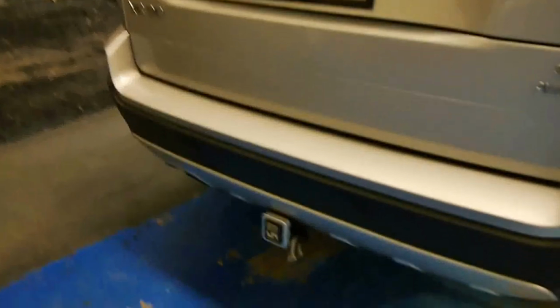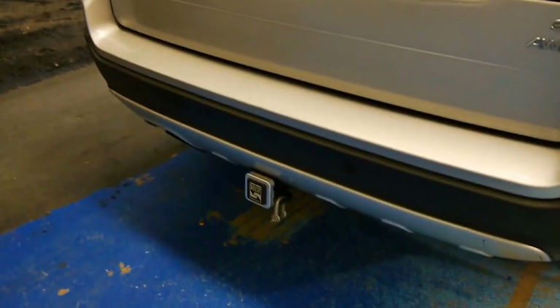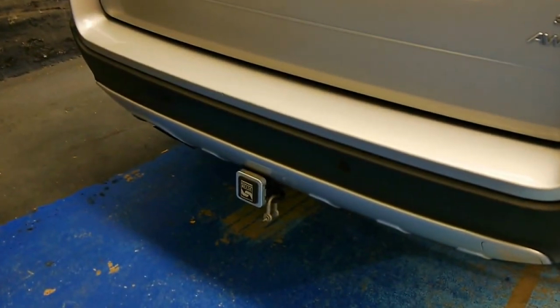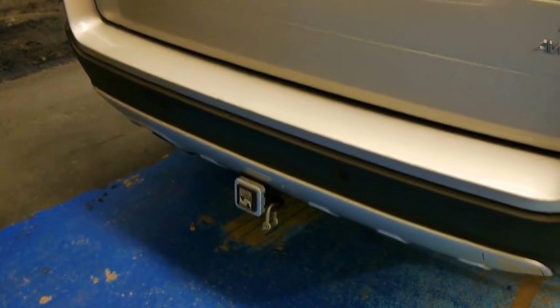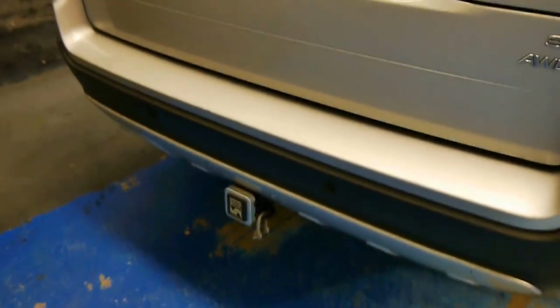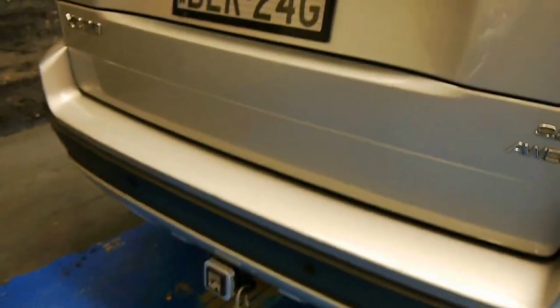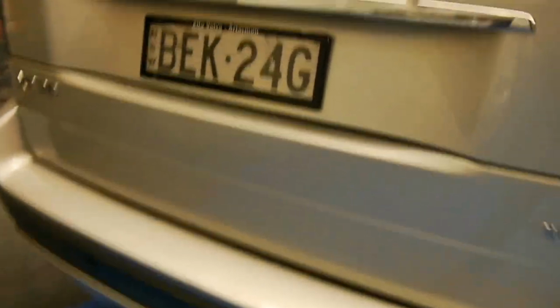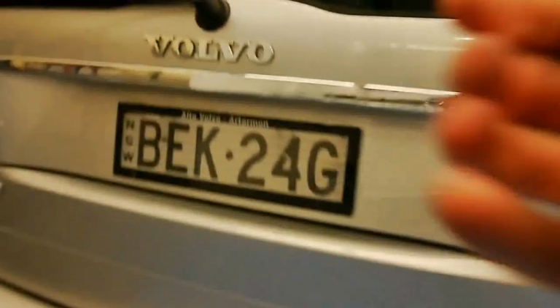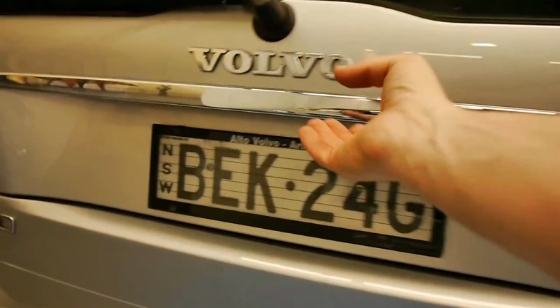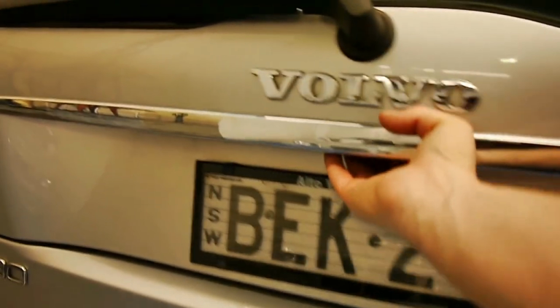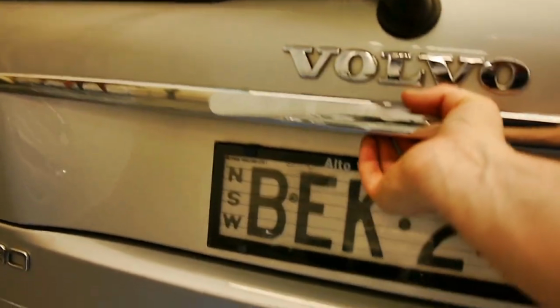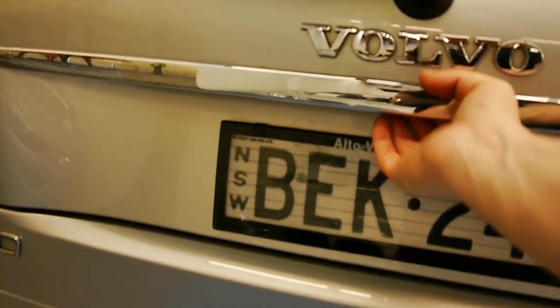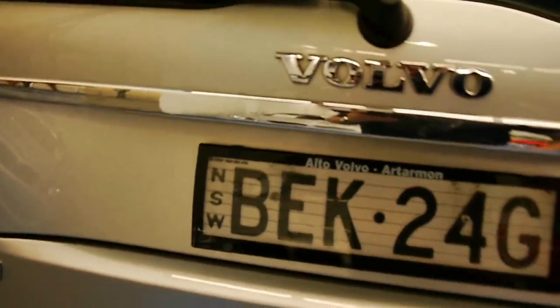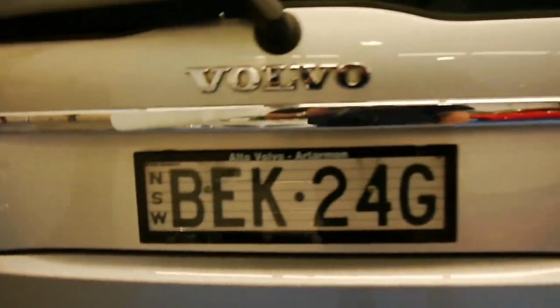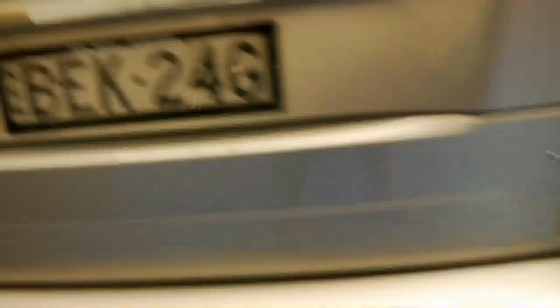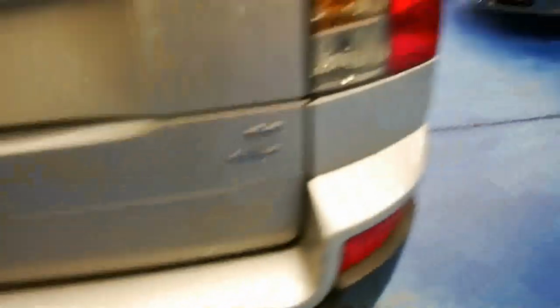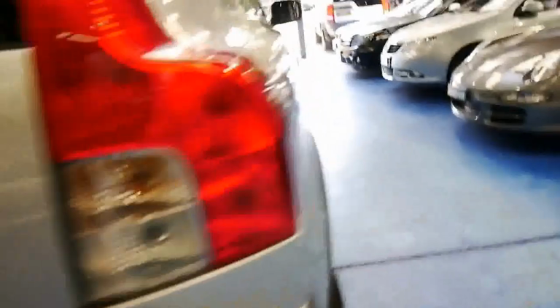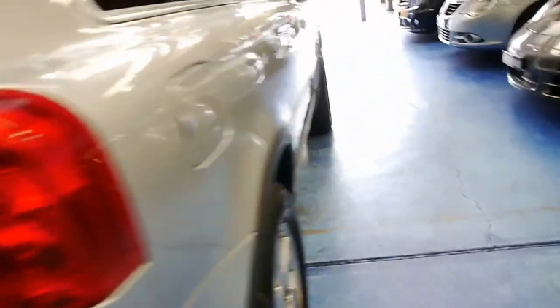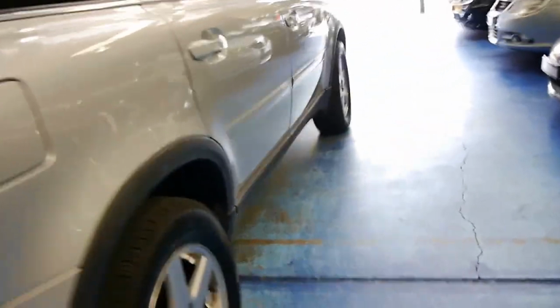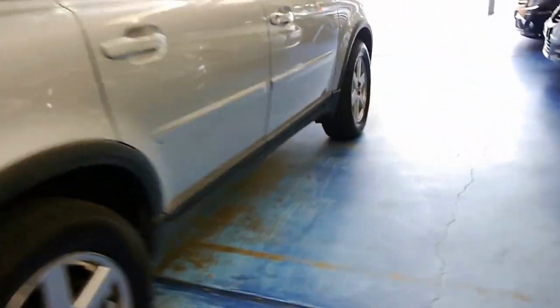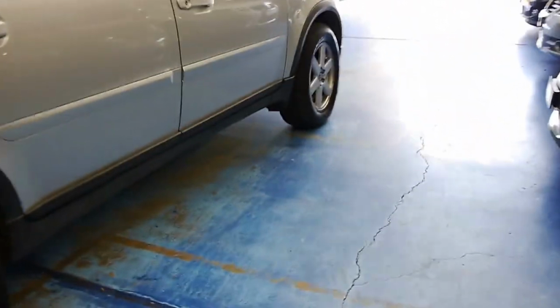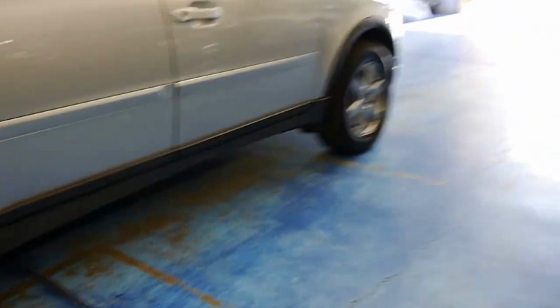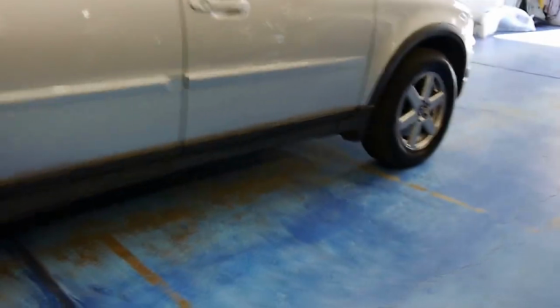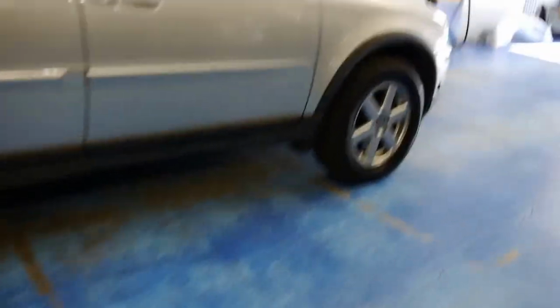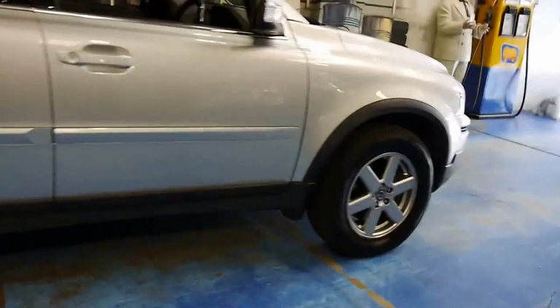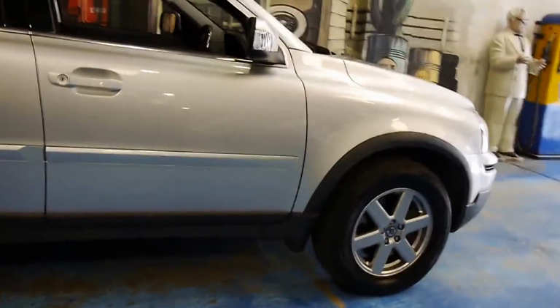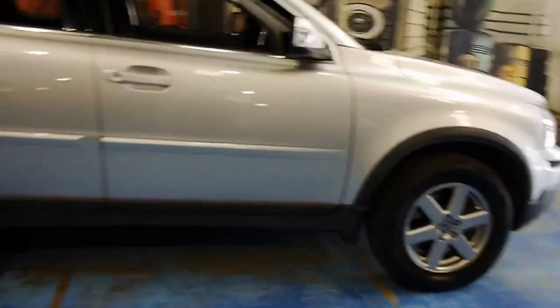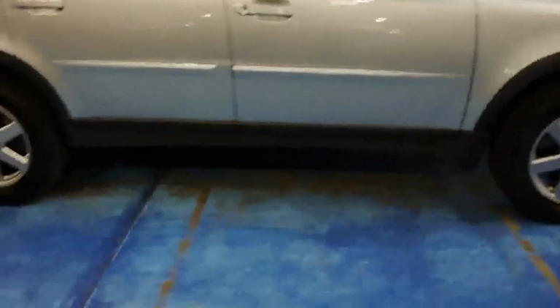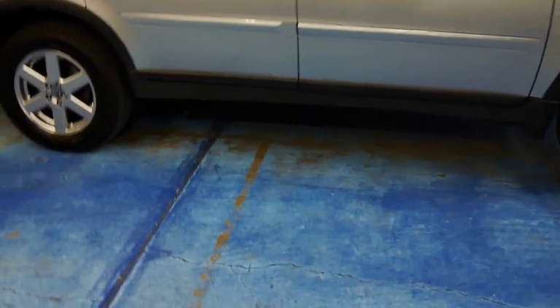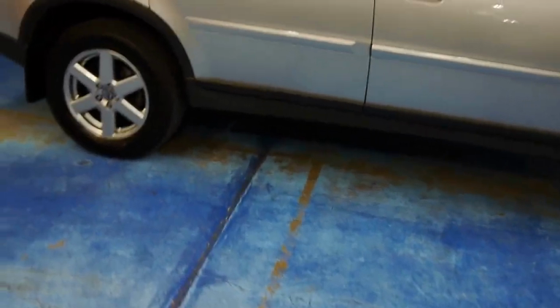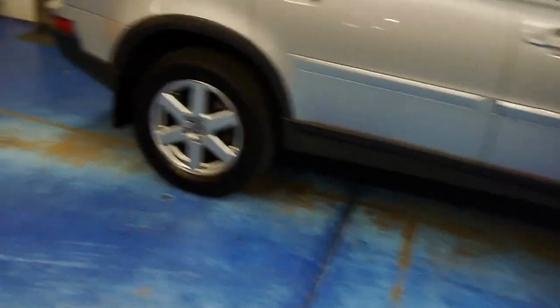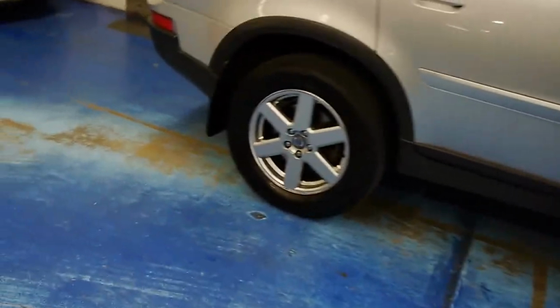It has a factory Hayman-Reese tow bar. Have a look at how great these are — it's a seven-seater and you can have the rear section opening in two different areas.